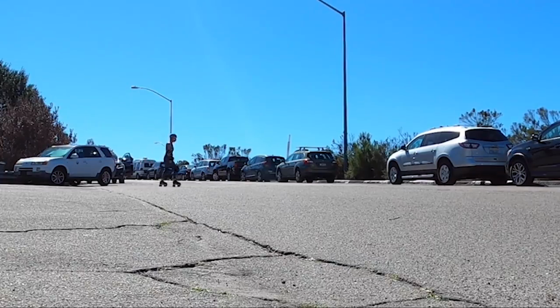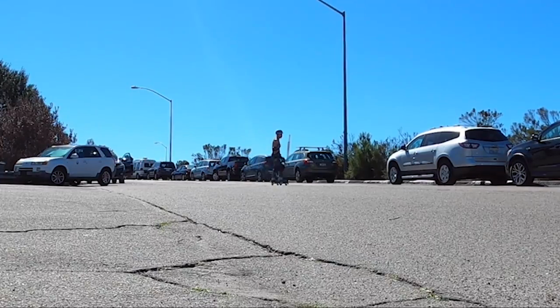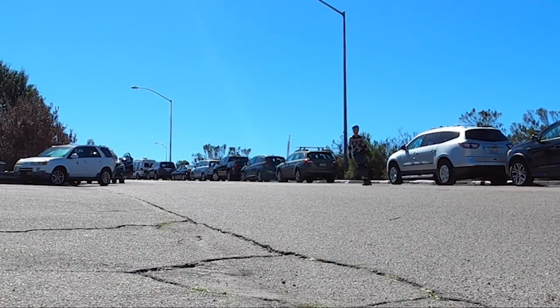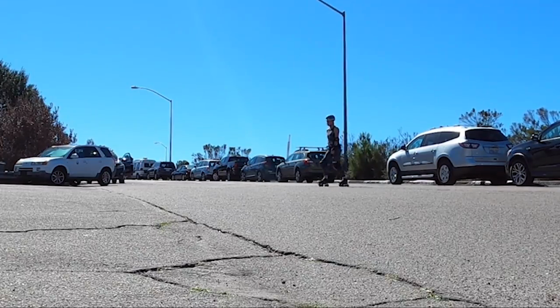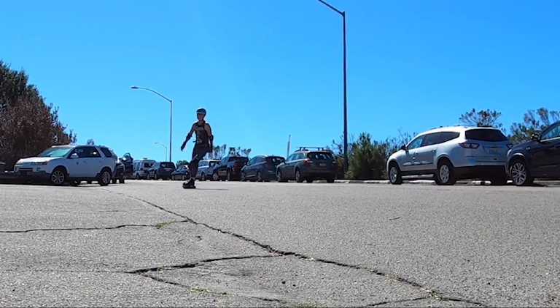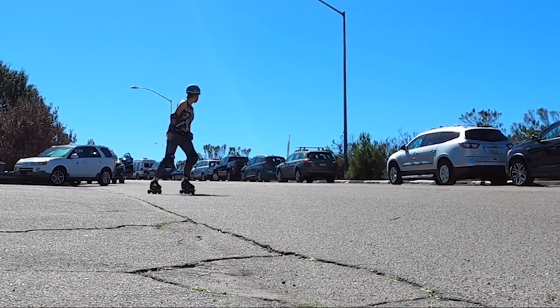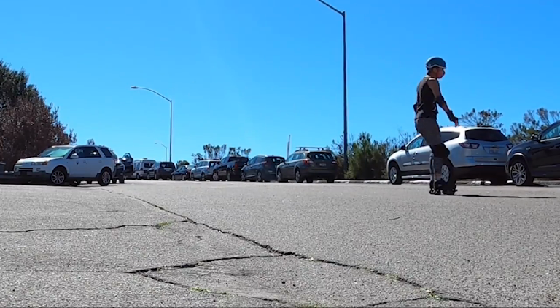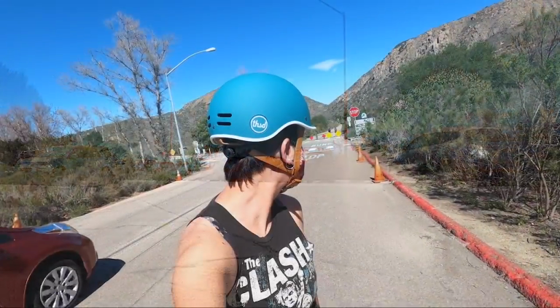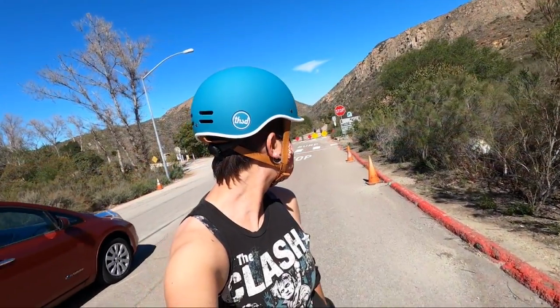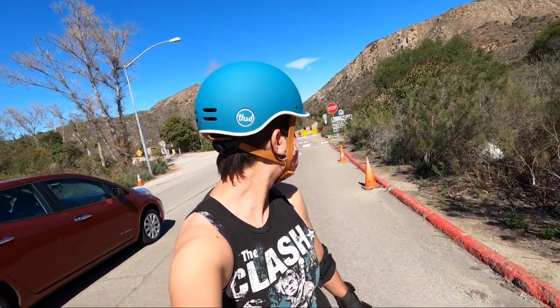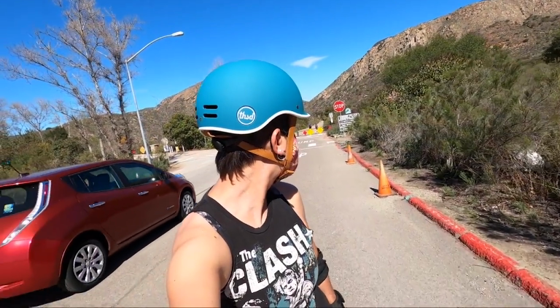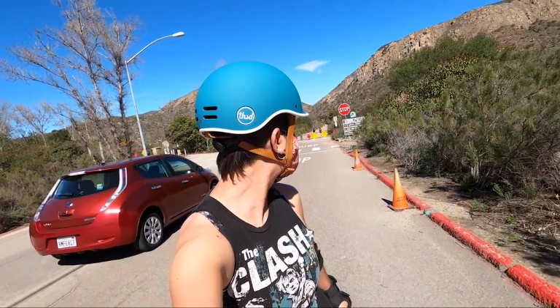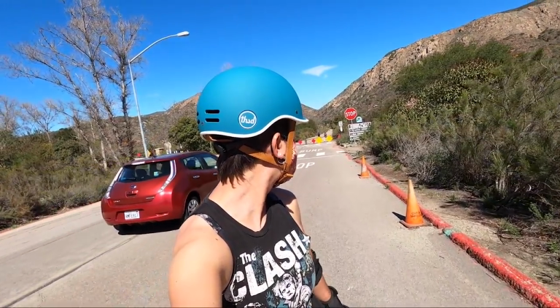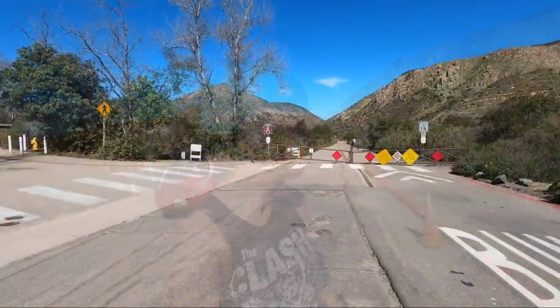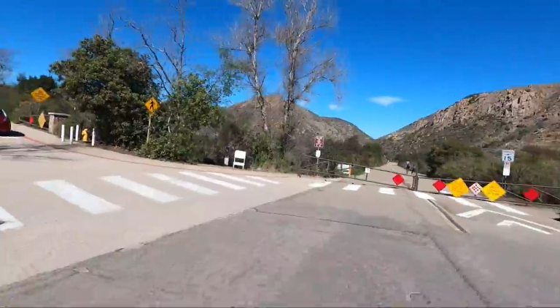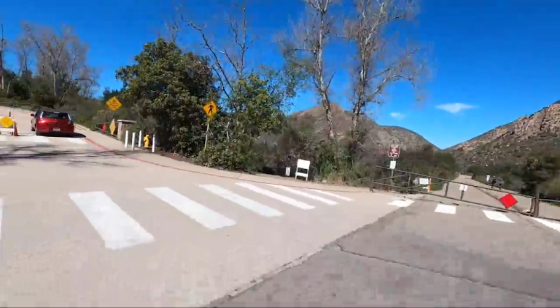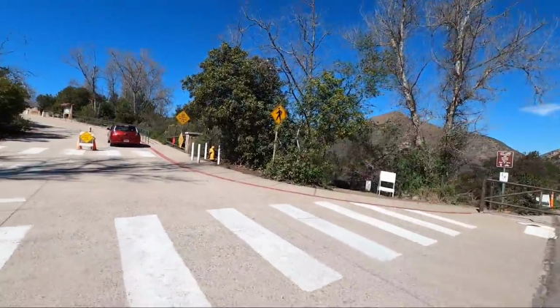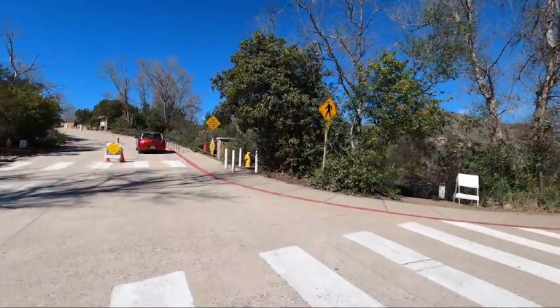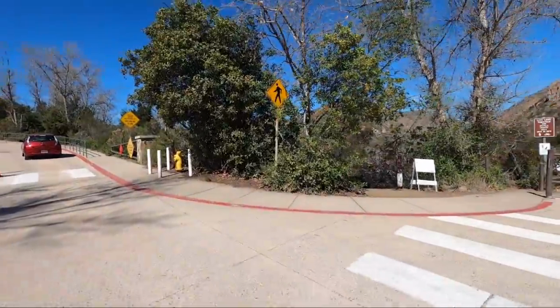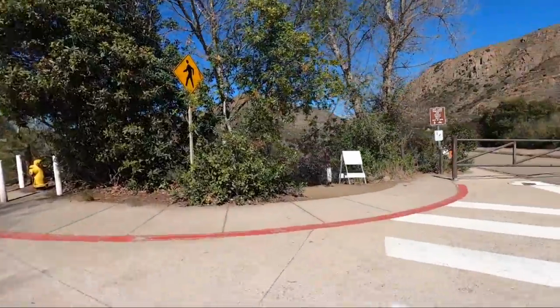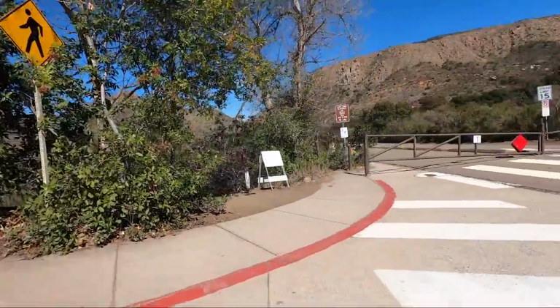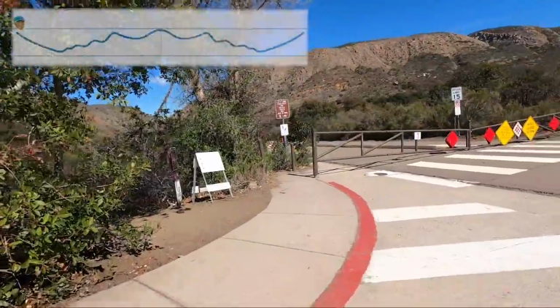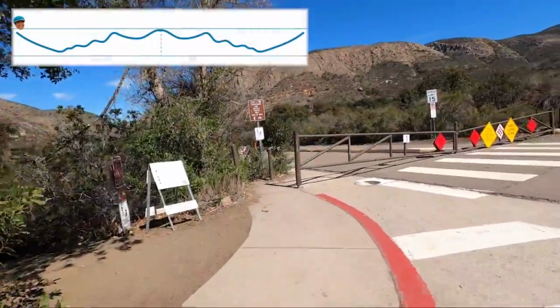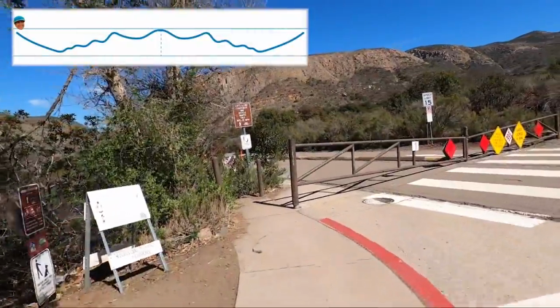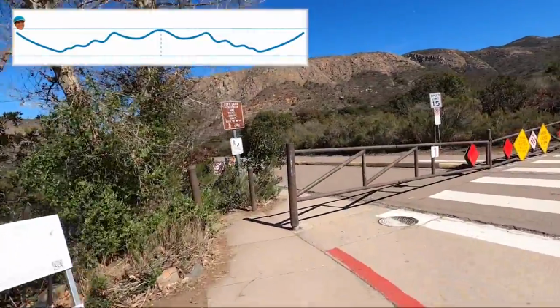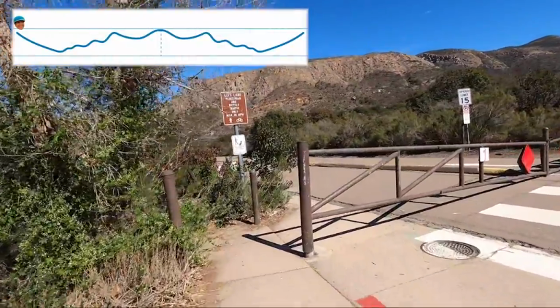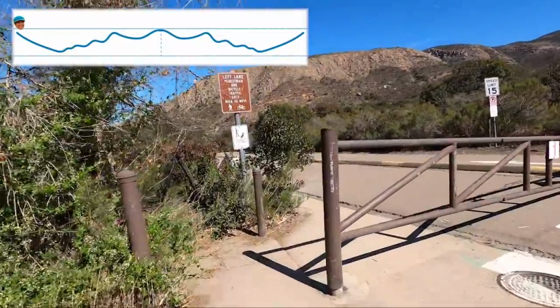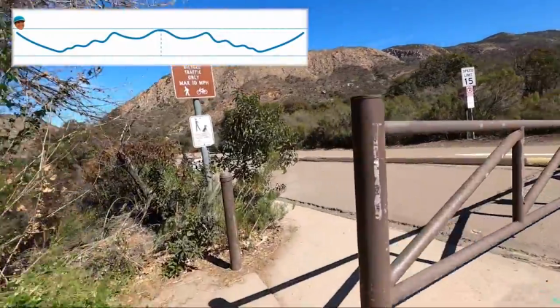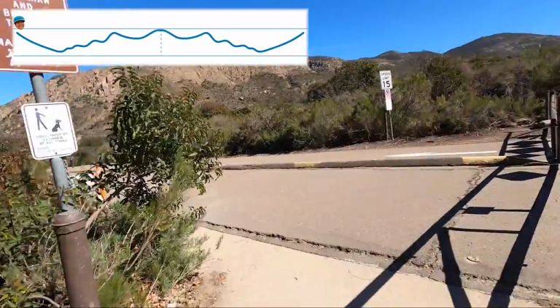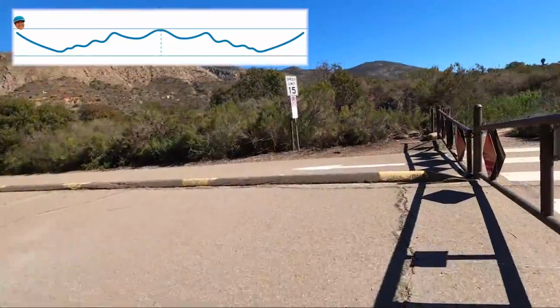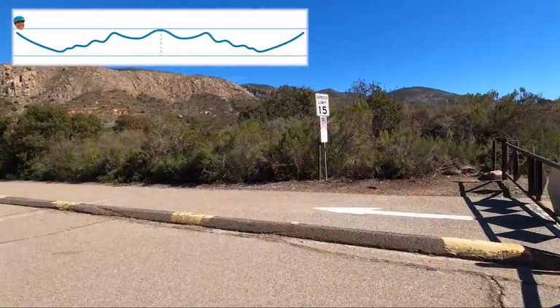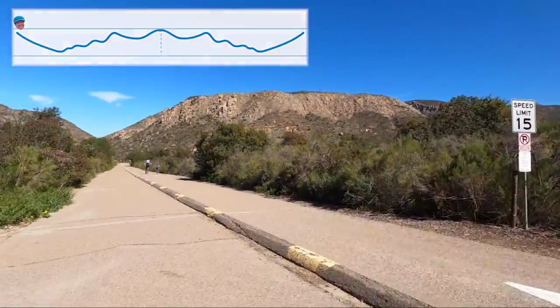If there aren't any cars coming, a little slalom works, or going backwards with a stopper down. As I skate down this hill and go around the entrance gate, I have created a little graphic so you can follow along in the hill journey ahead.